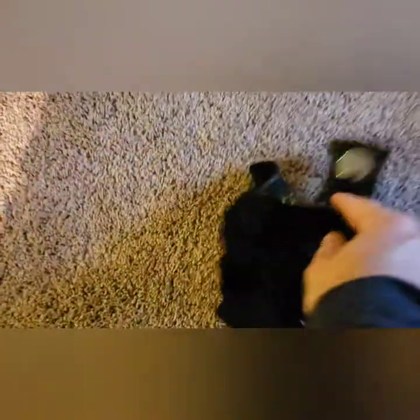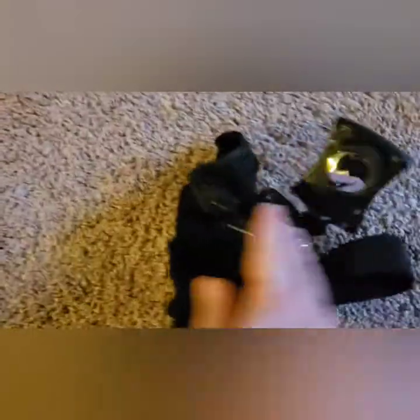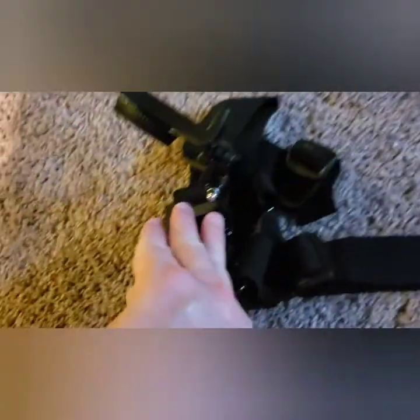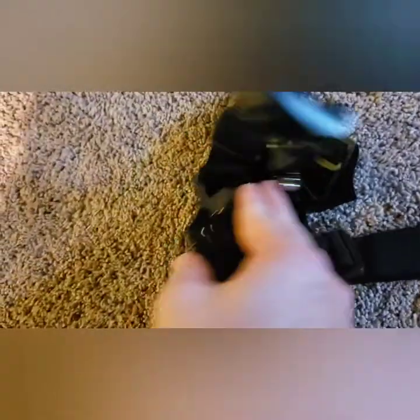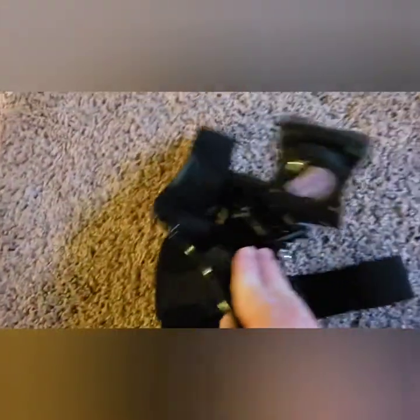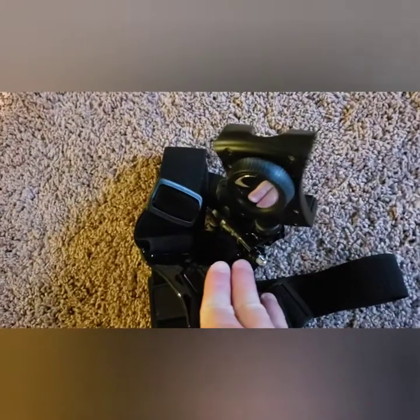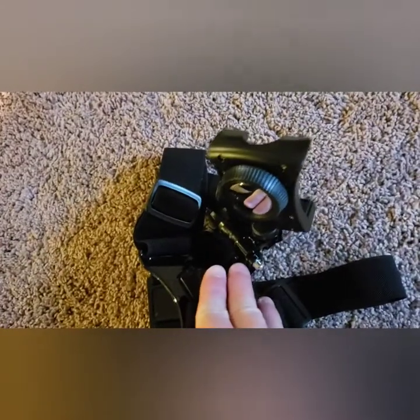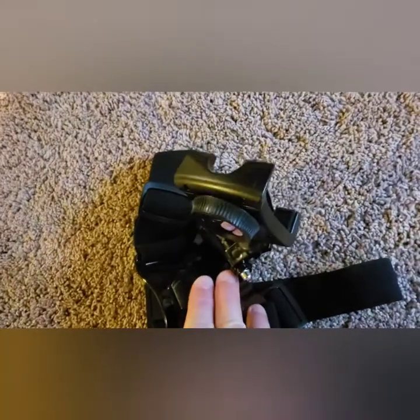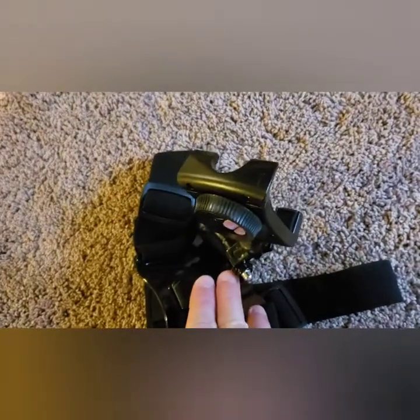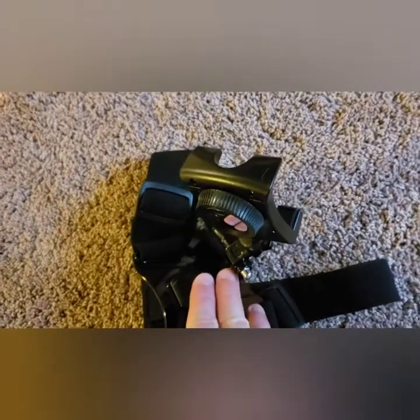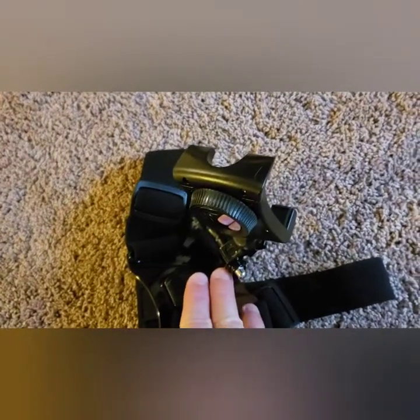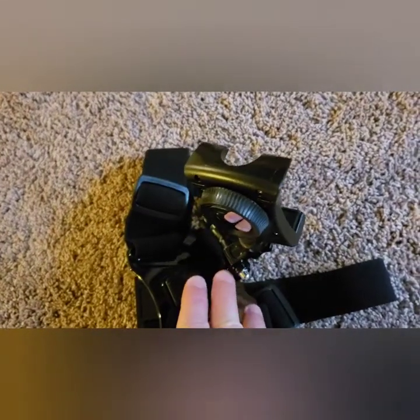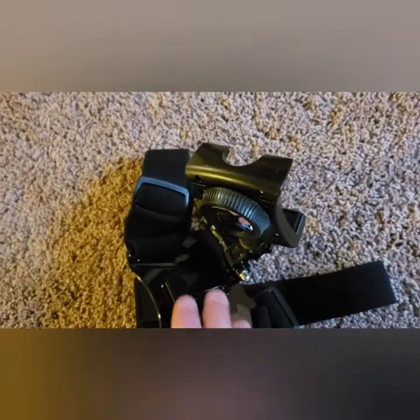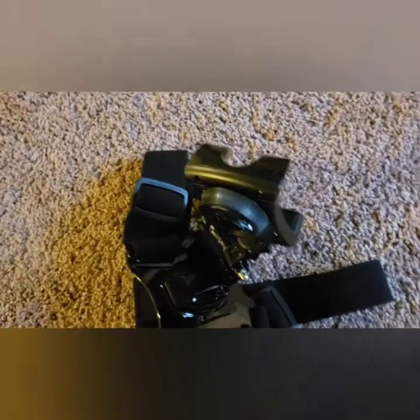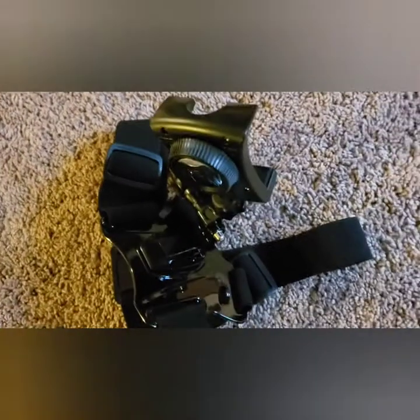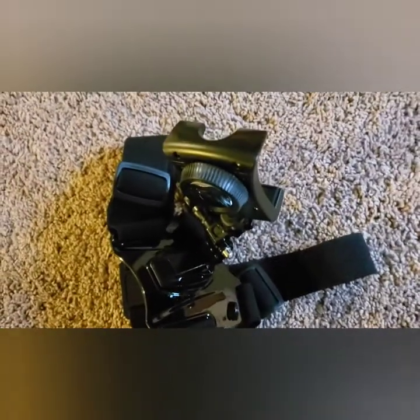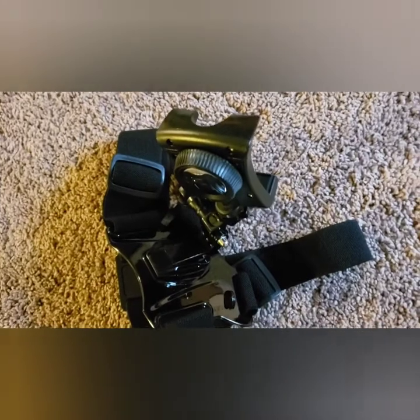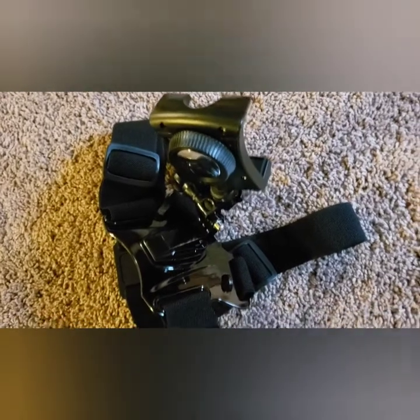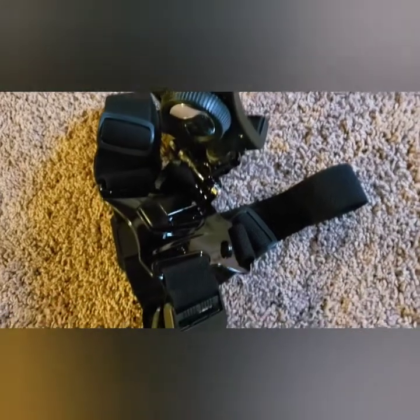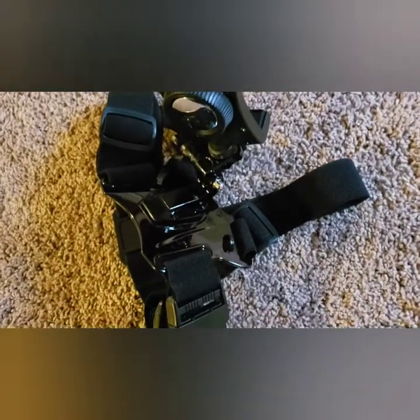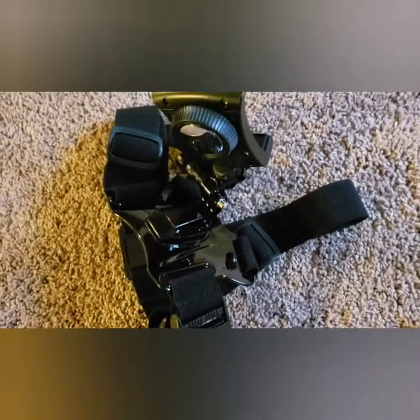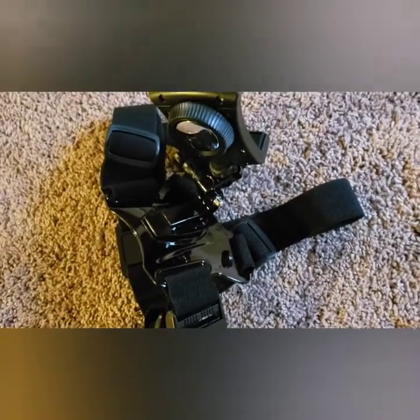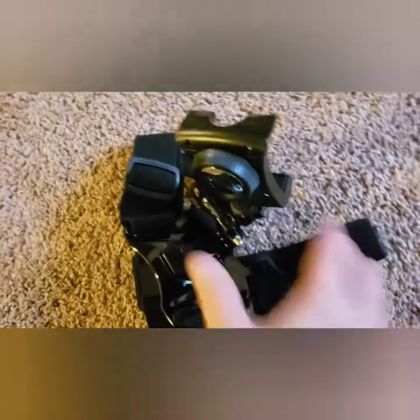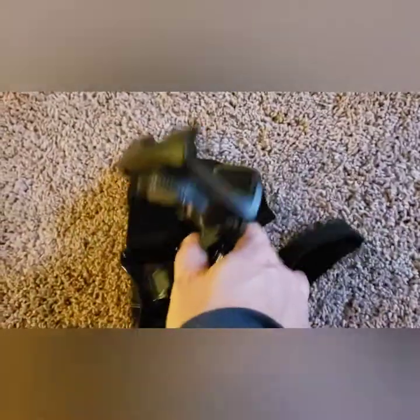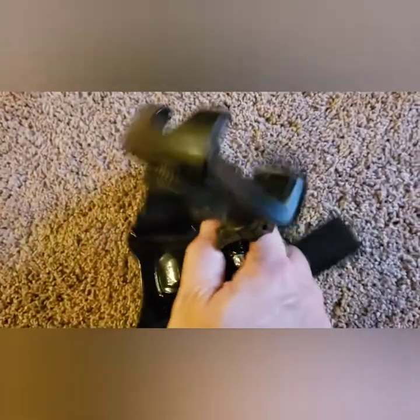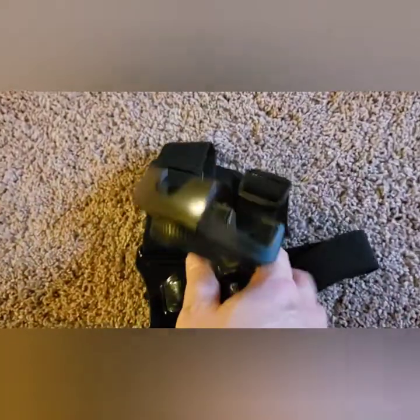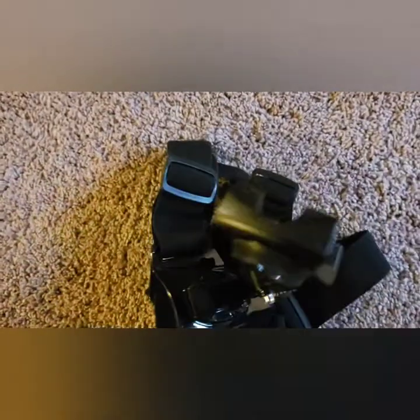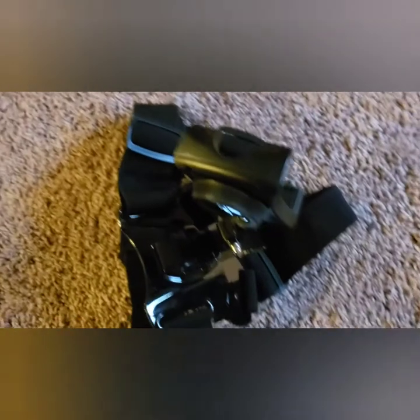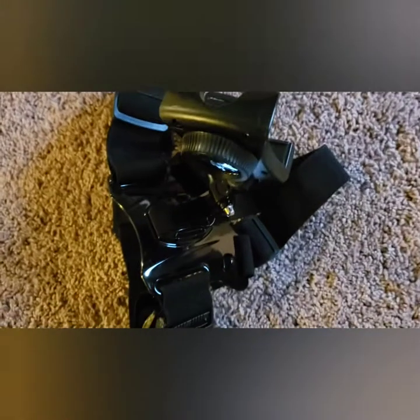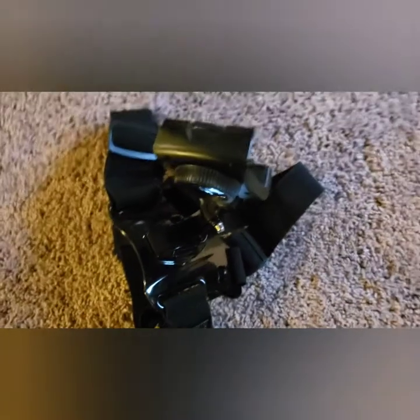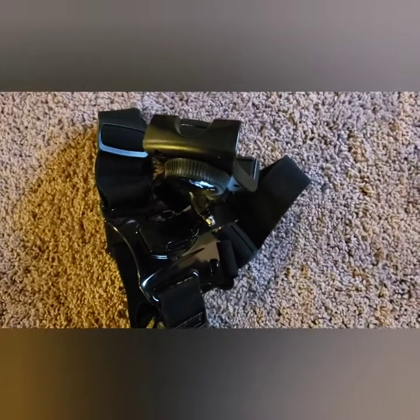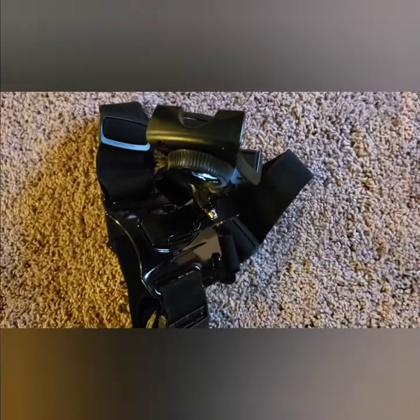Pretty straightforward, pretty easy to use, and I'll be using it in some upcoming videos, and we'll see how it works. But there it is — it looks pretty sturdy, pretty heavy duty, and I think it's a go.